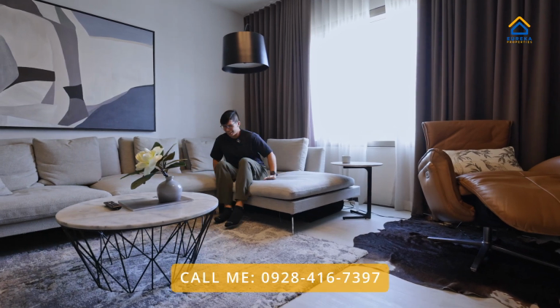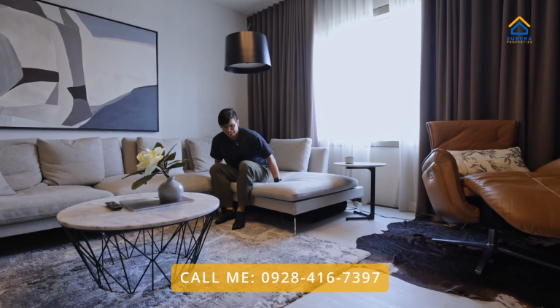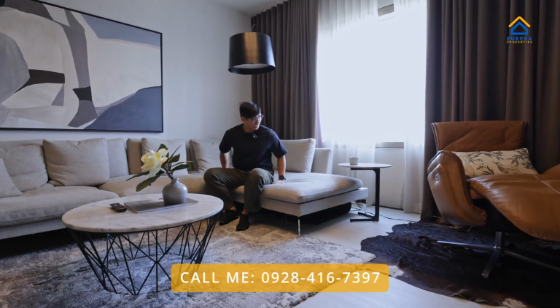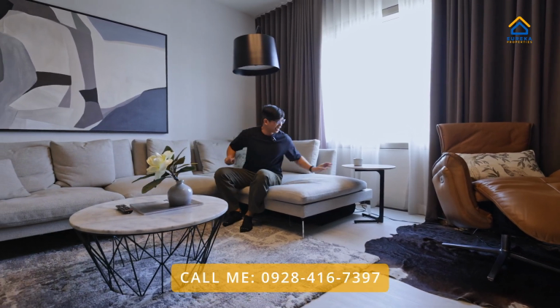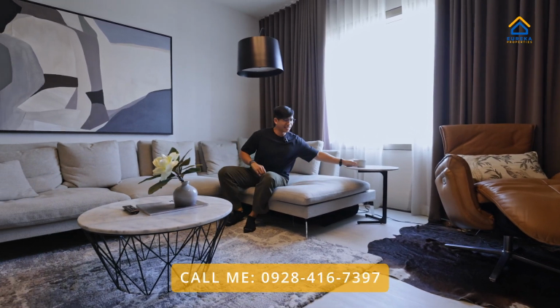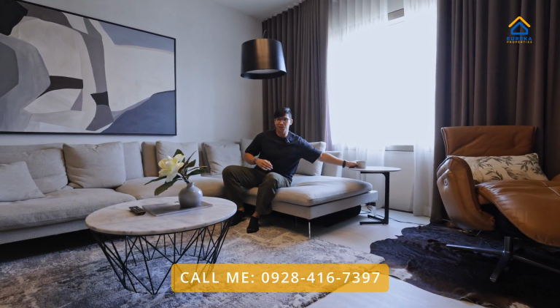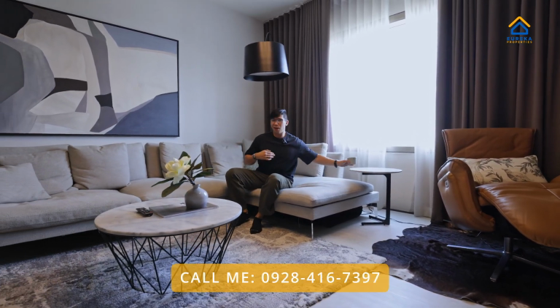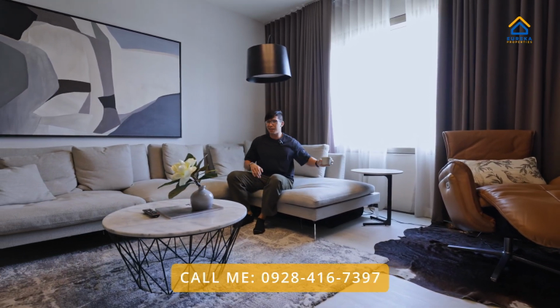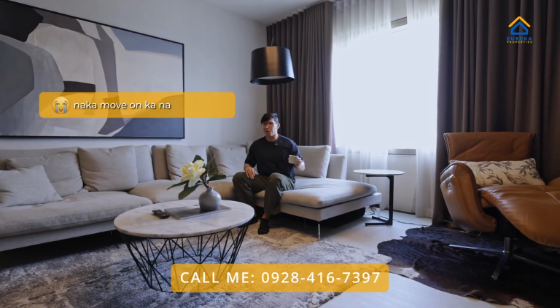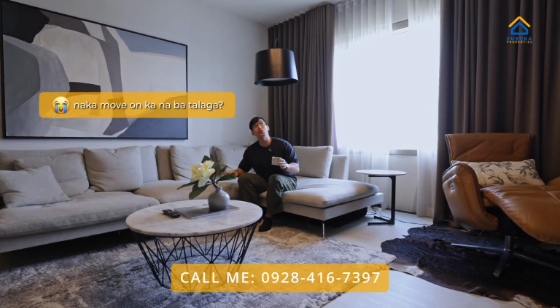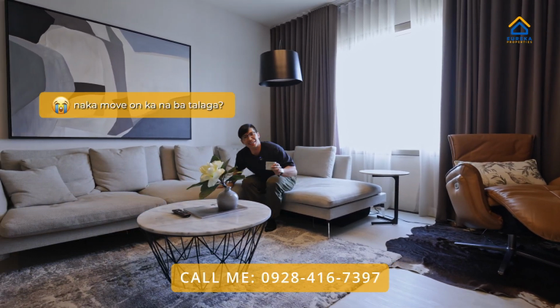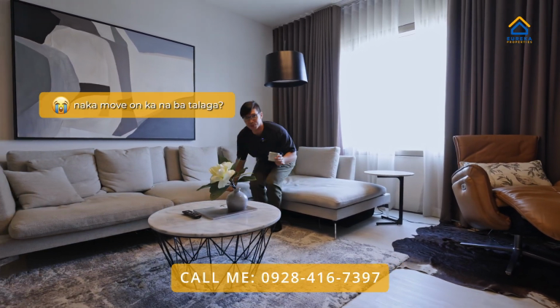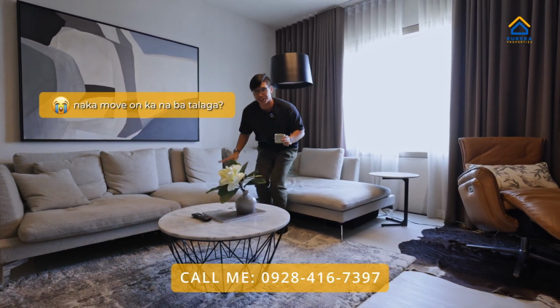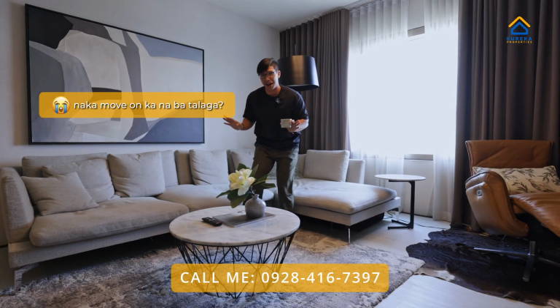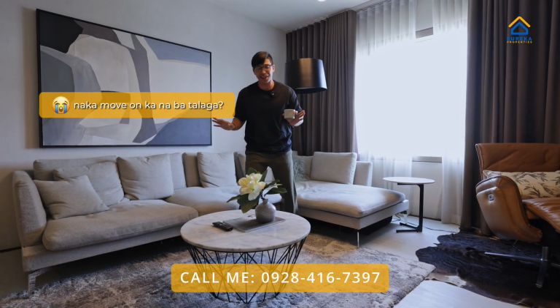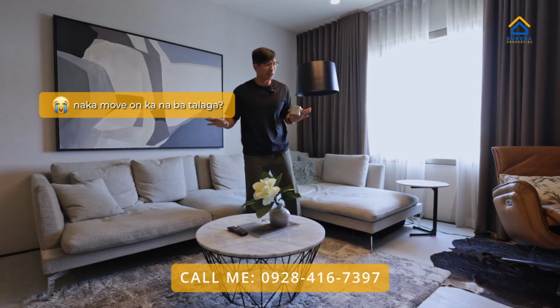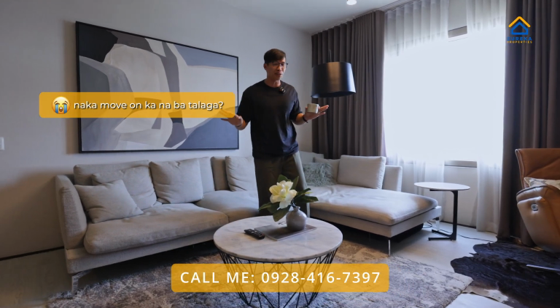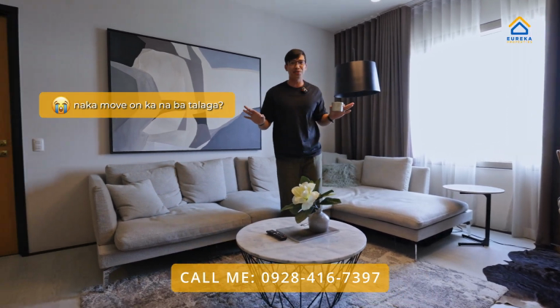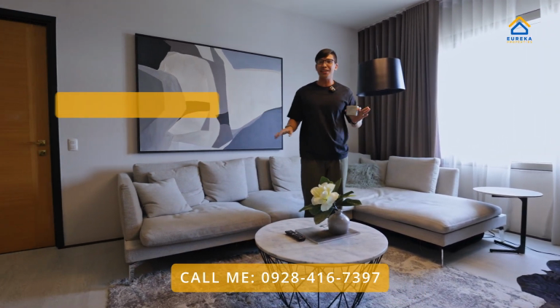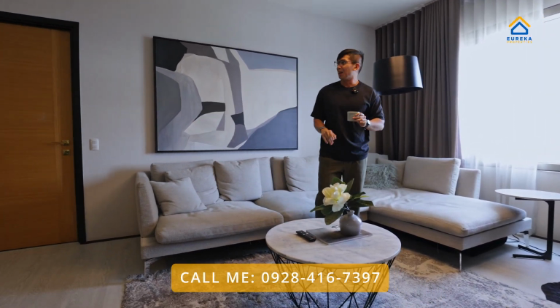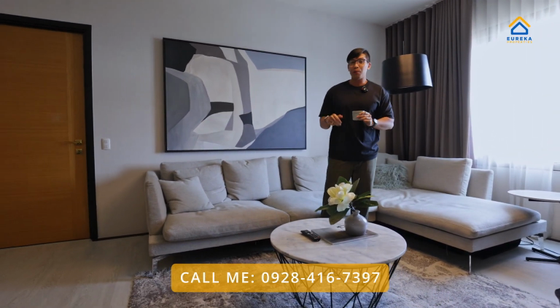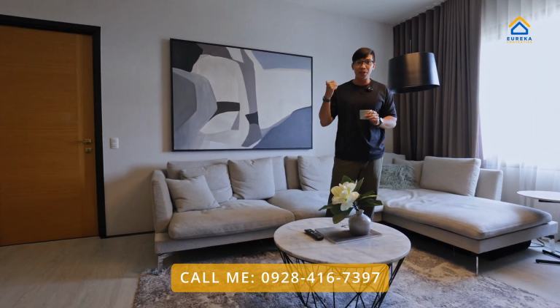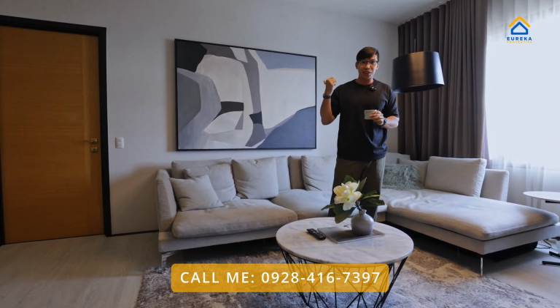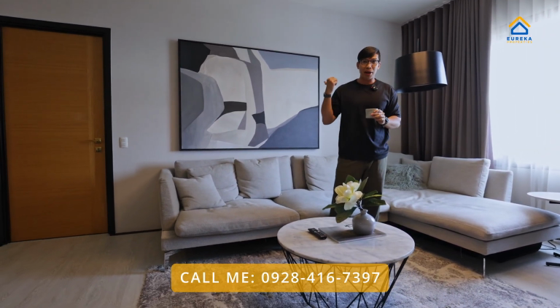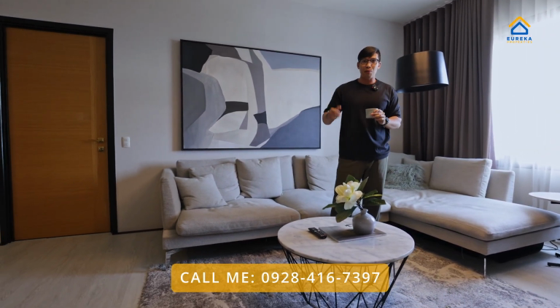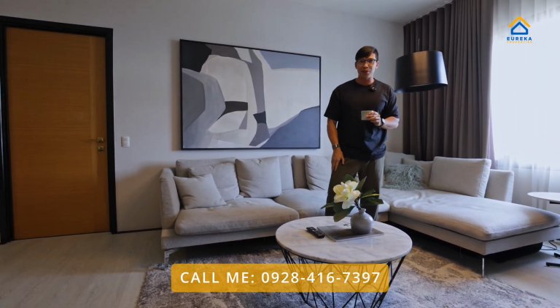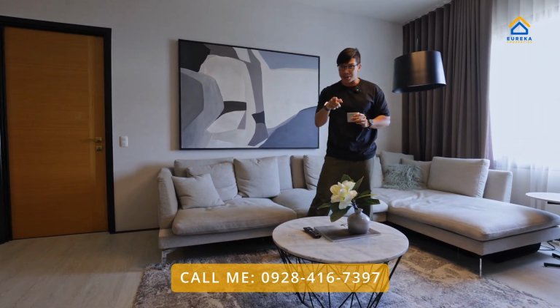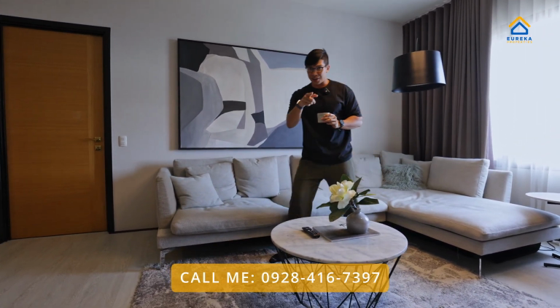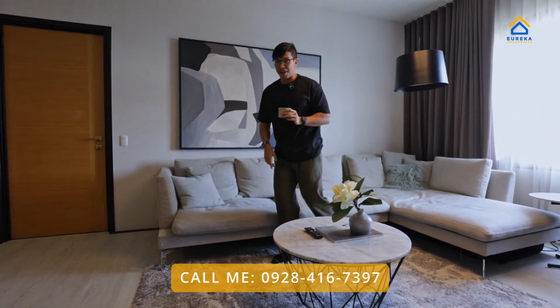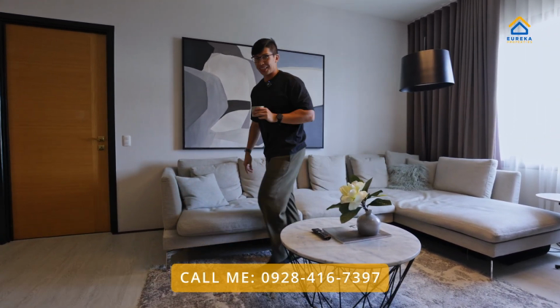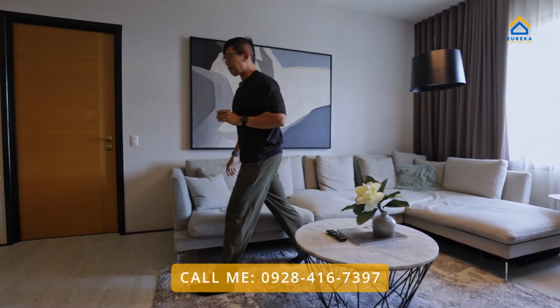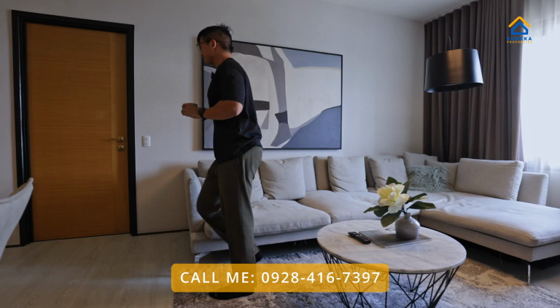If you think this place is magical in everything that you've seen, wait until you check the bedroom — where the real magic happens.